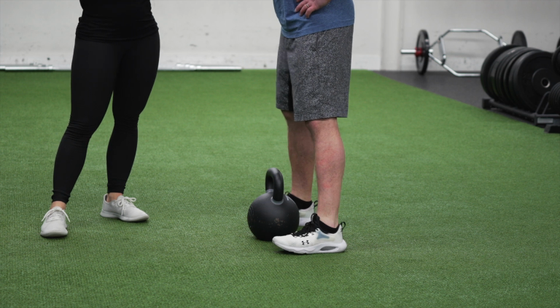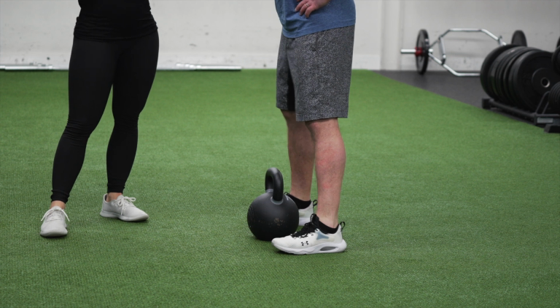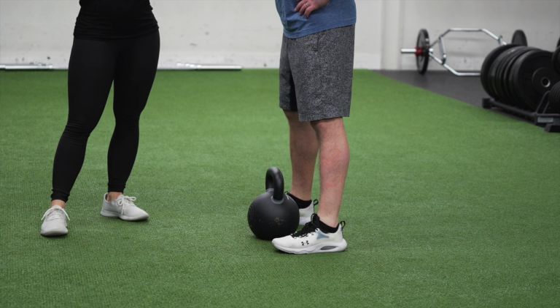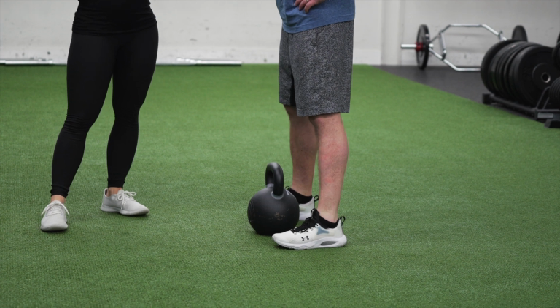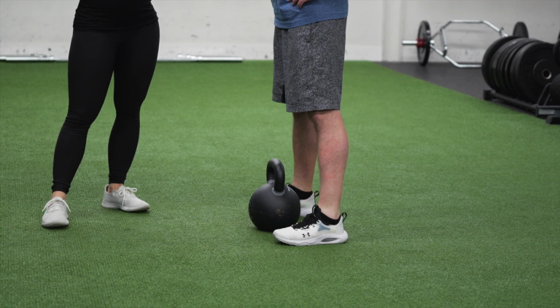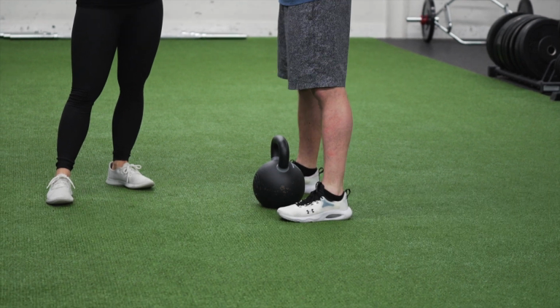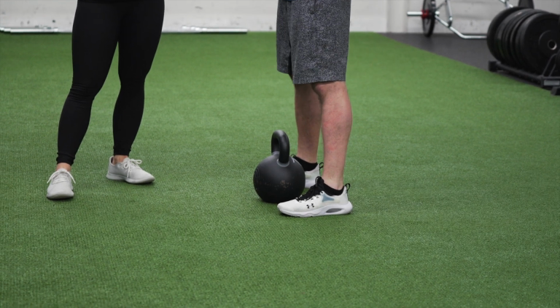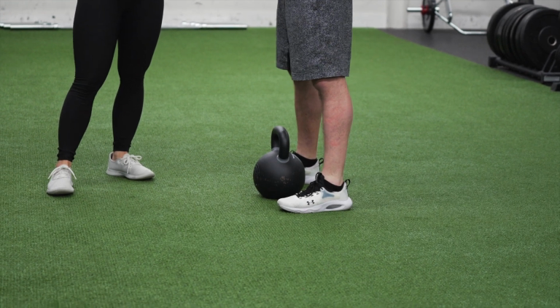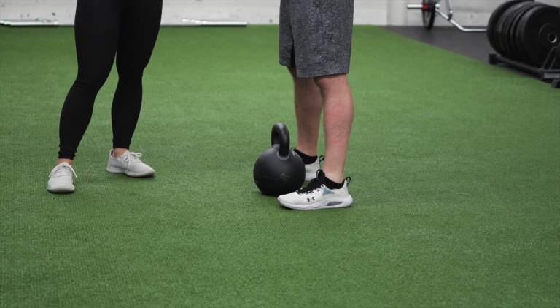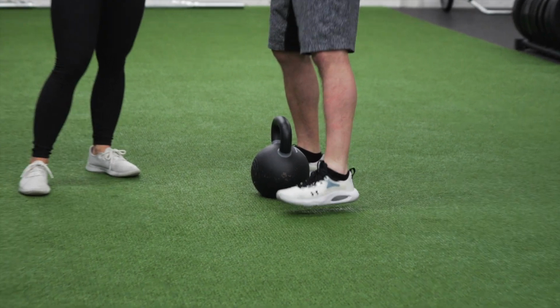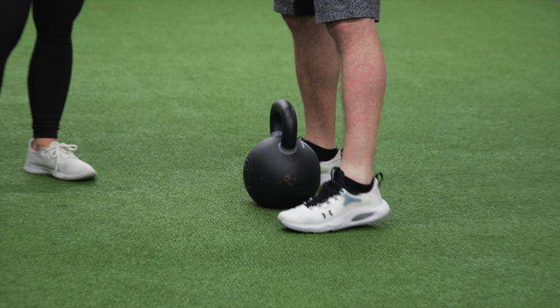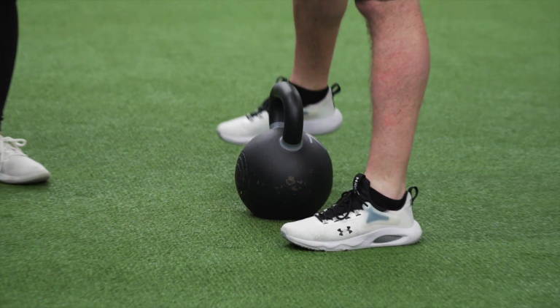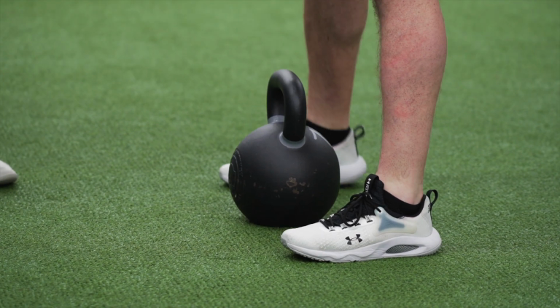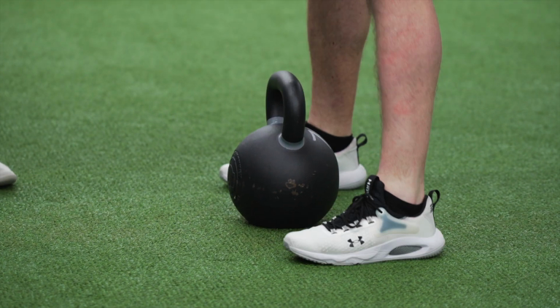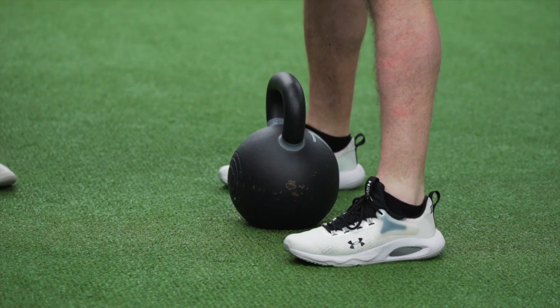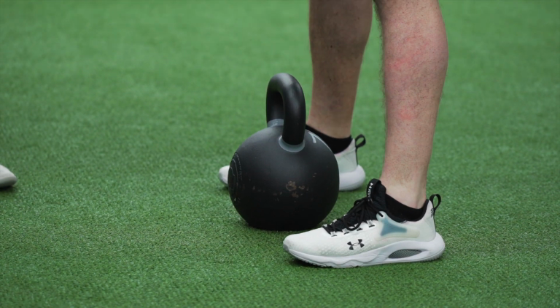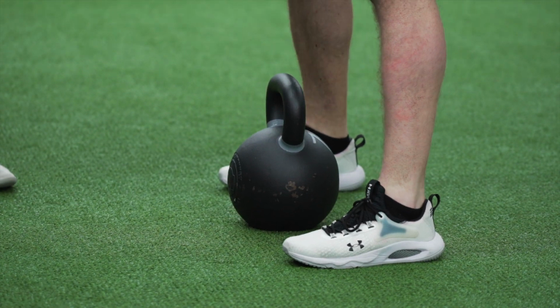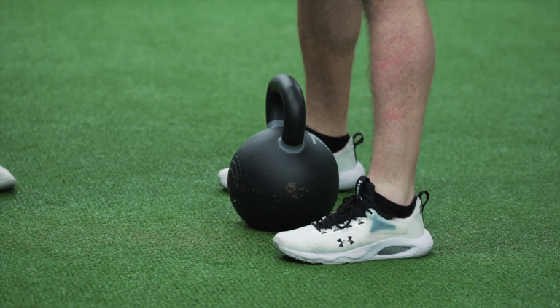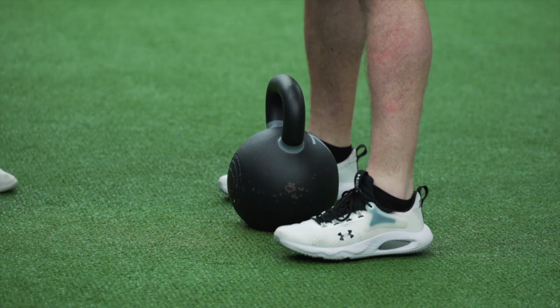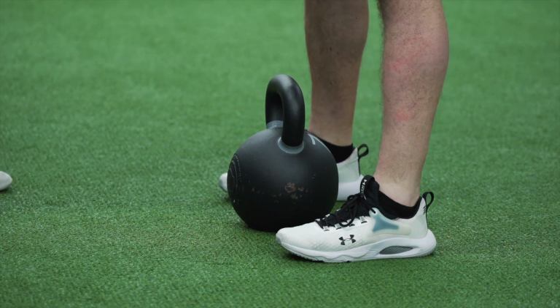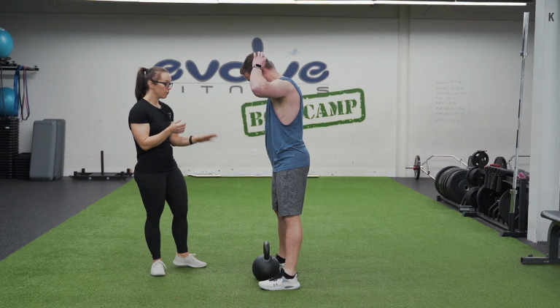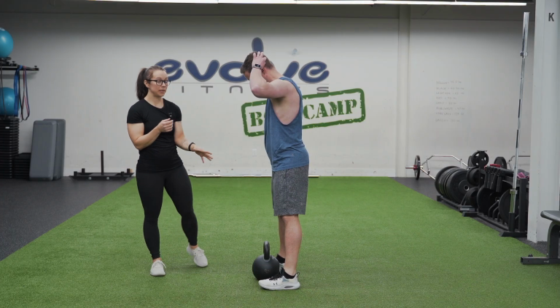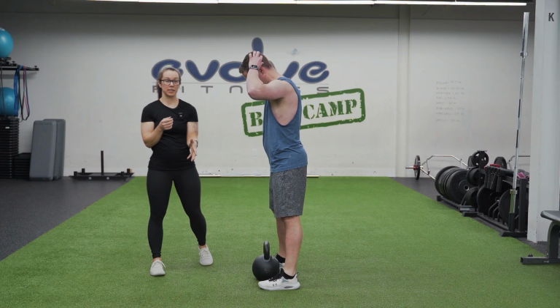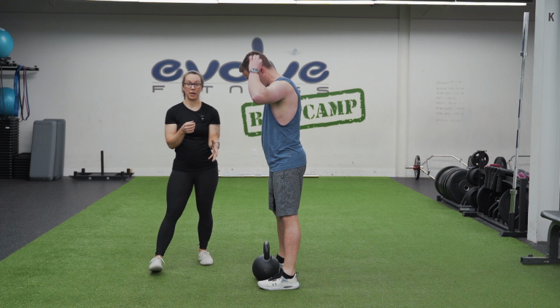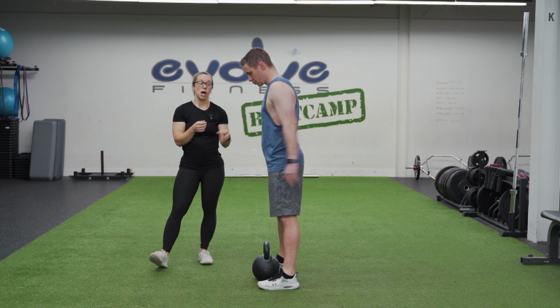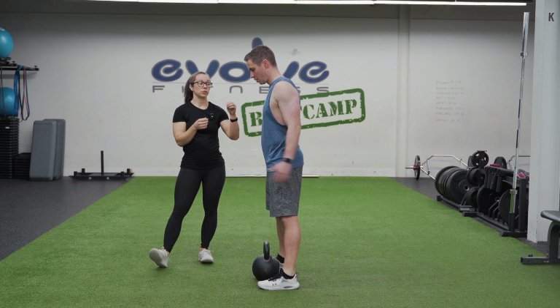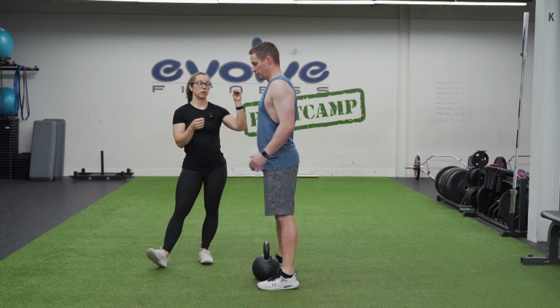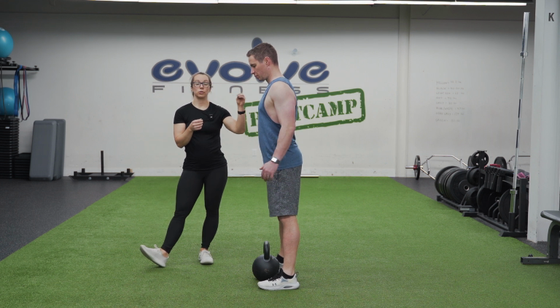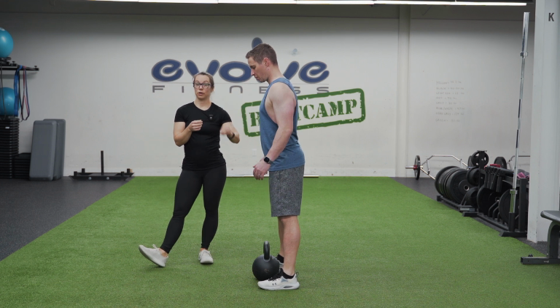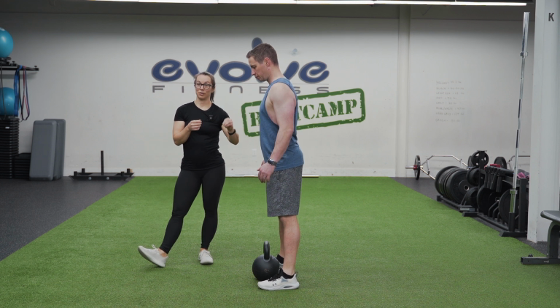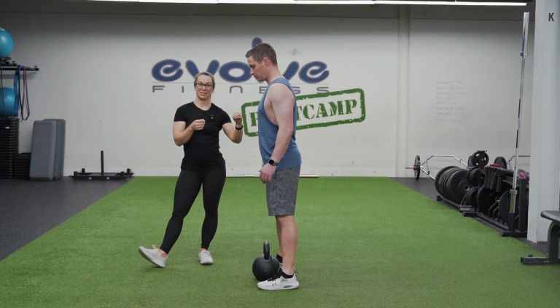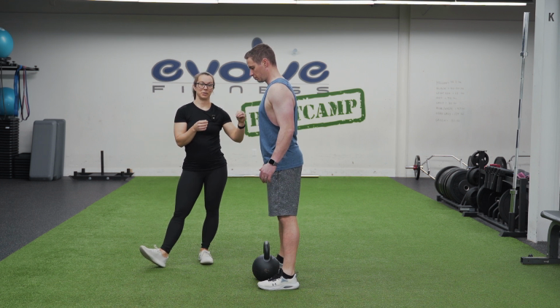If you're a very tall person or if you have longer legs, you may want to go a little bit wider in the feet, but we're going to elaborate on that in a minute. Now before we bend down to the kettlebell, we're first going to get our shoulders and our core locked into place.